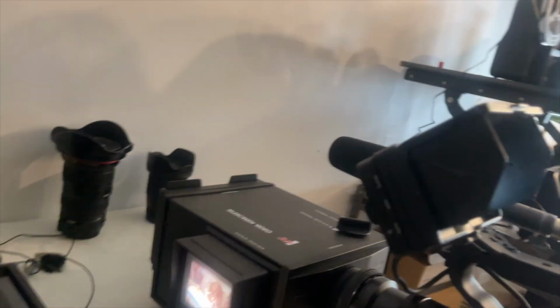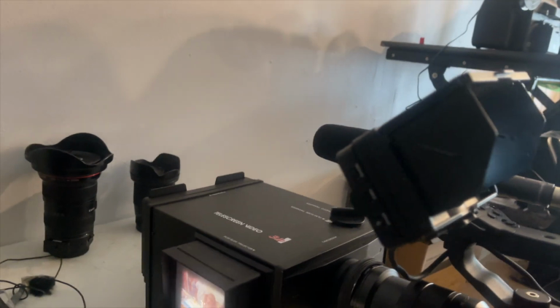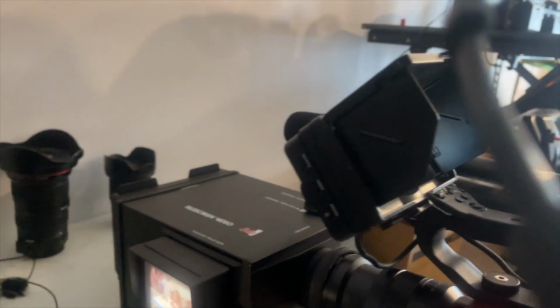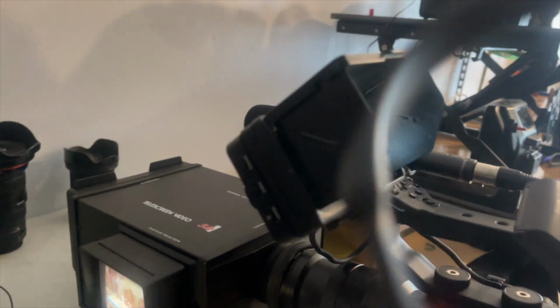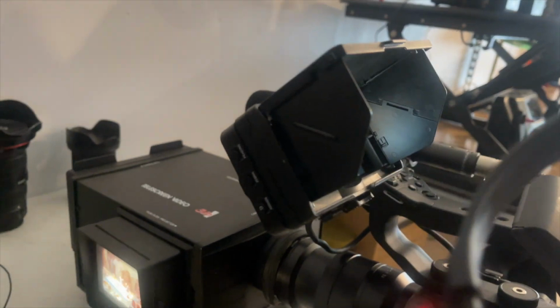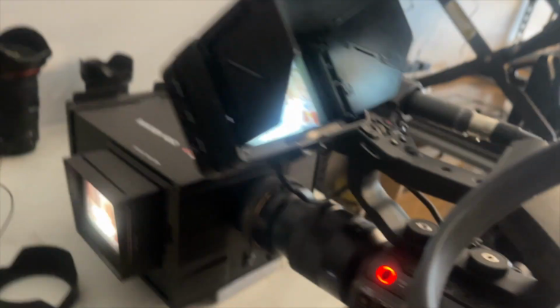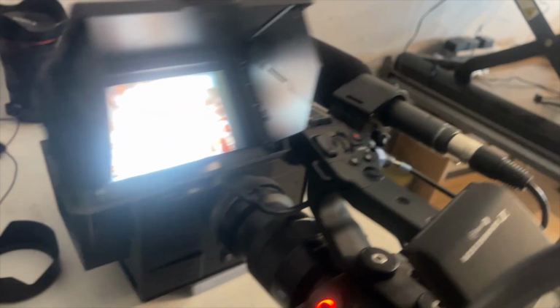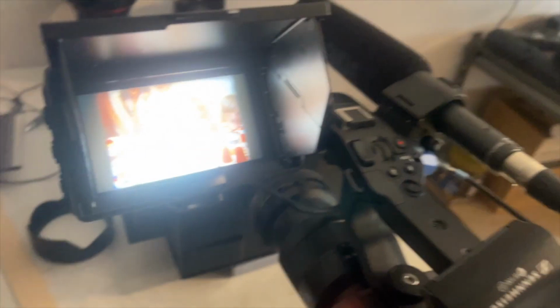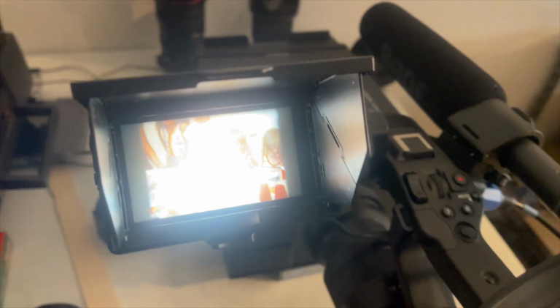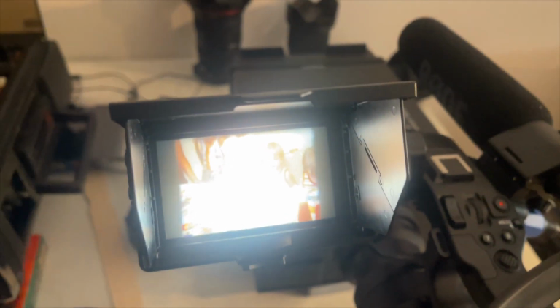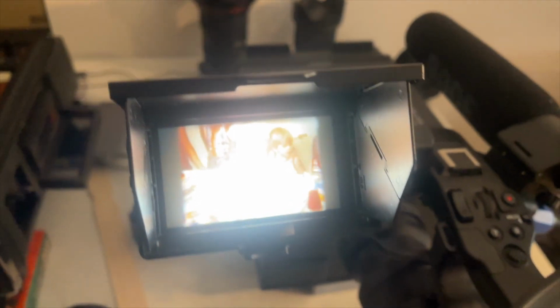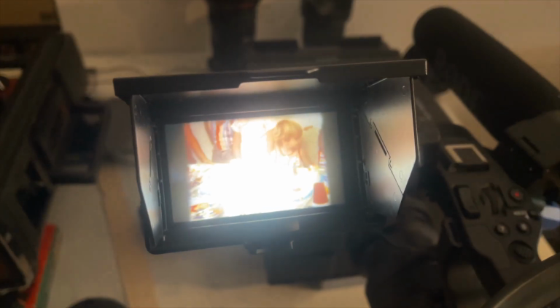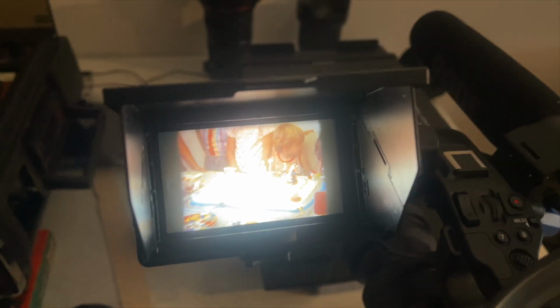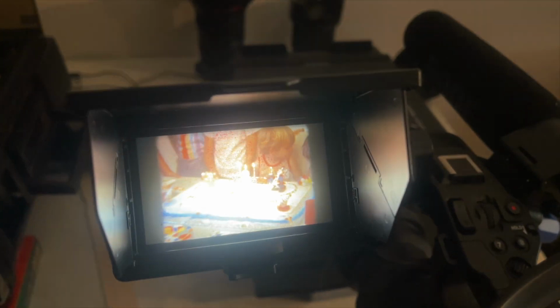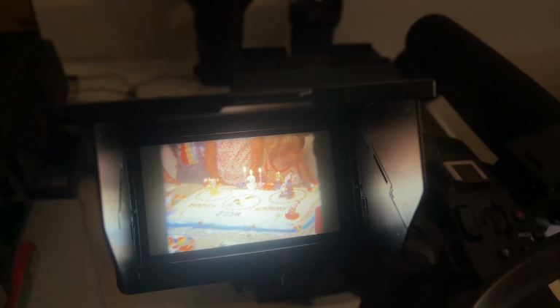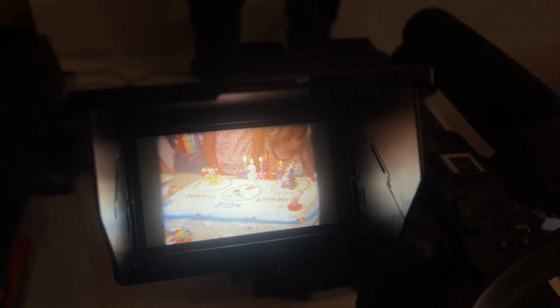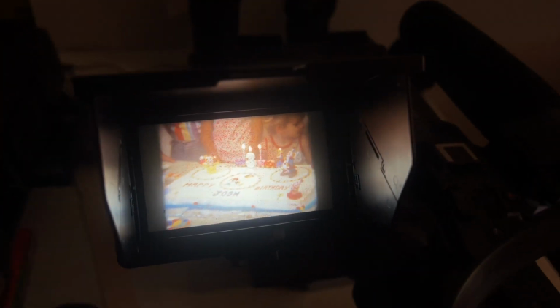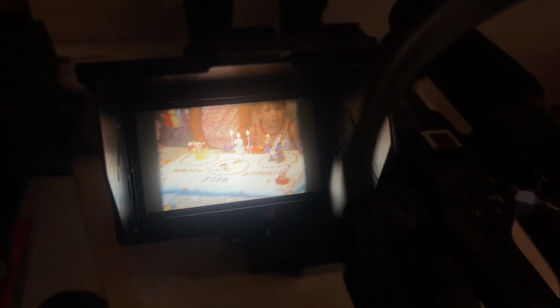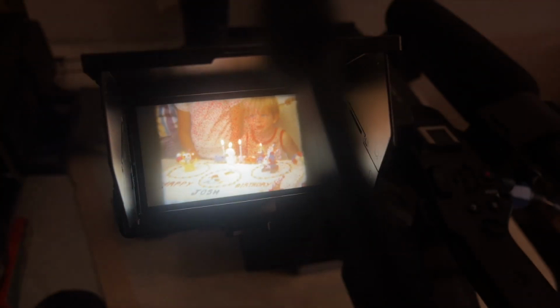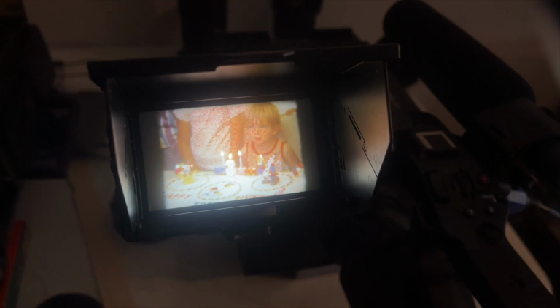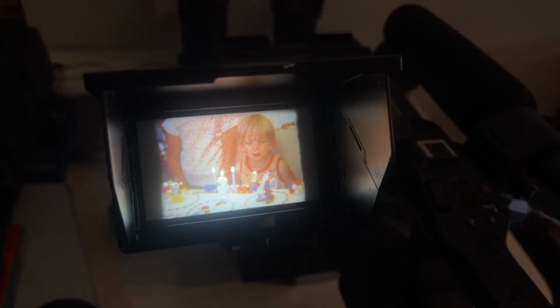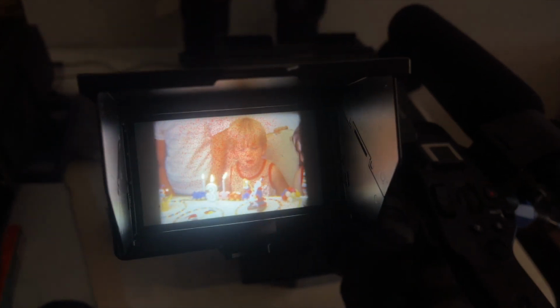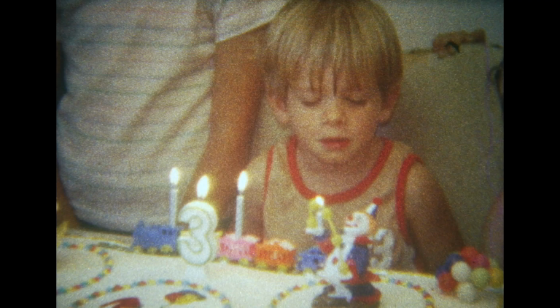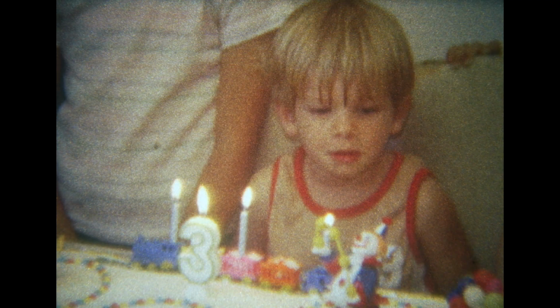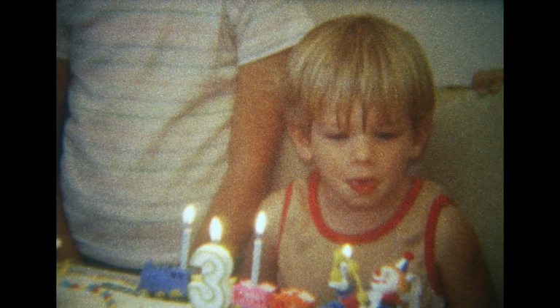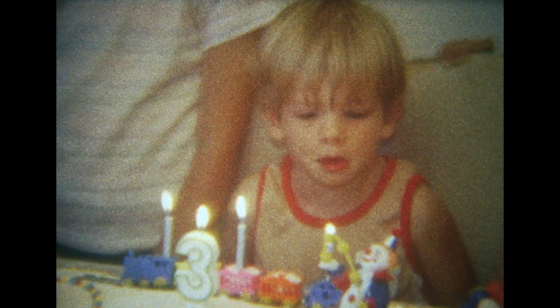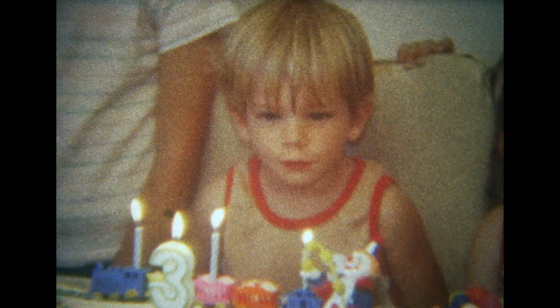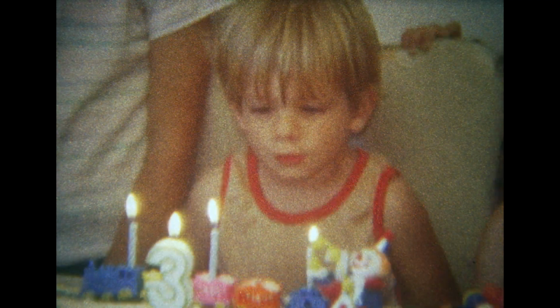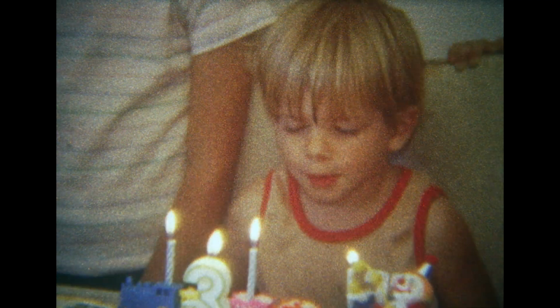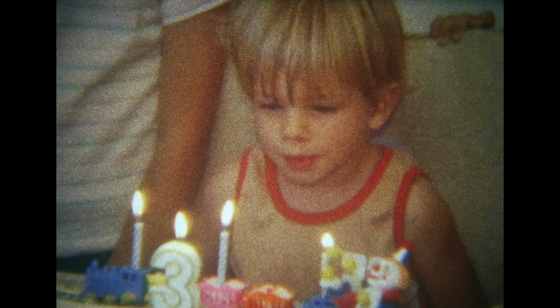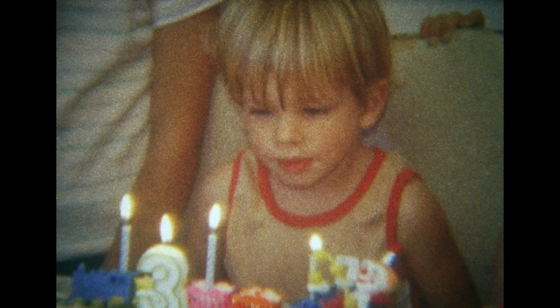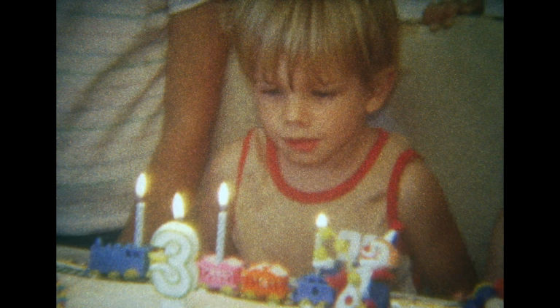Happy birthday to you. Happy birthday to you. Happy birthday, dear Joshua. Happy birthday to you.